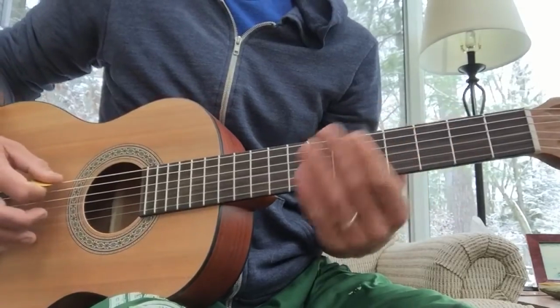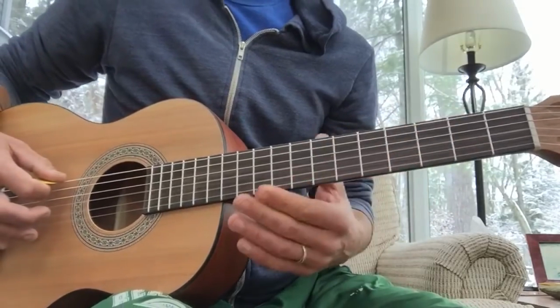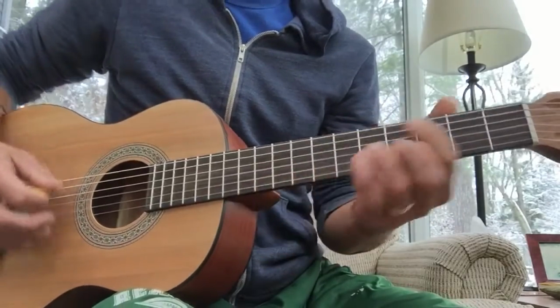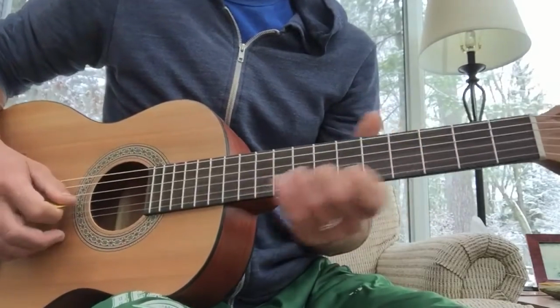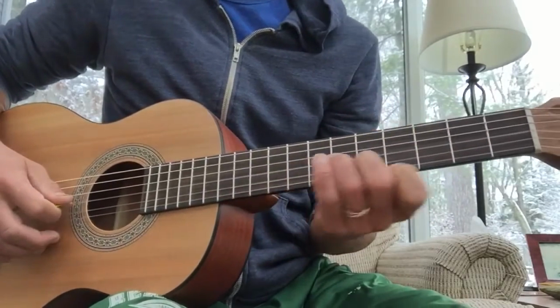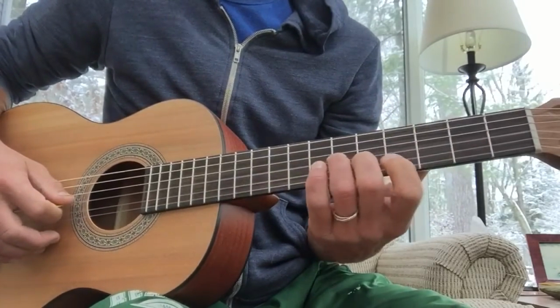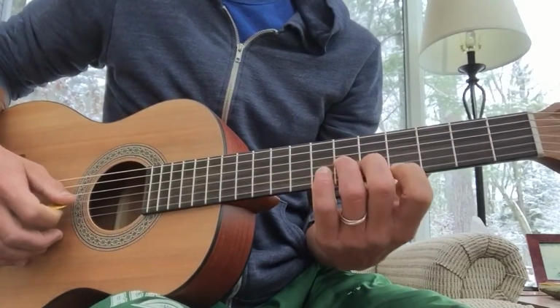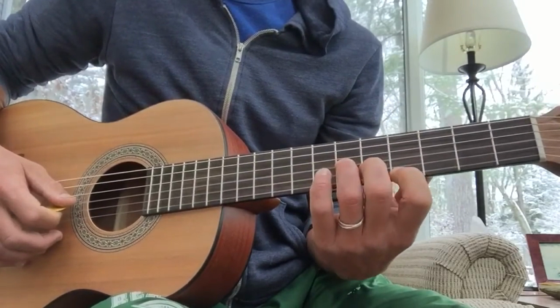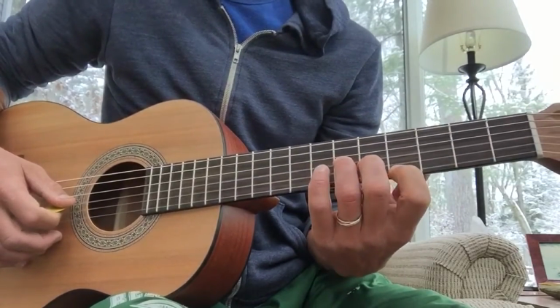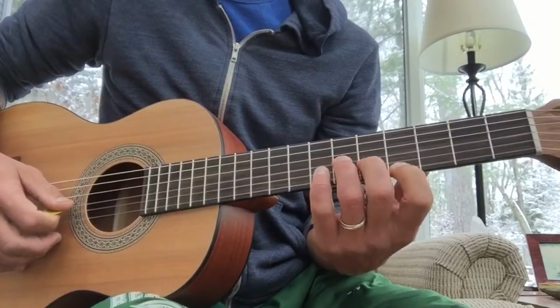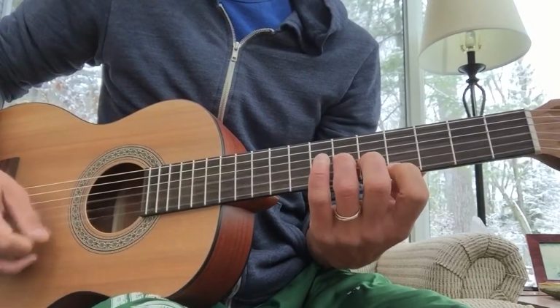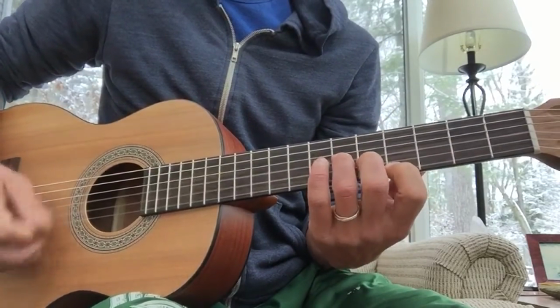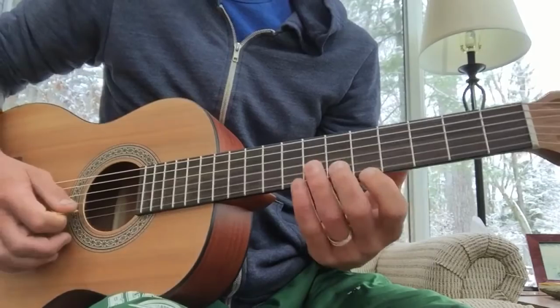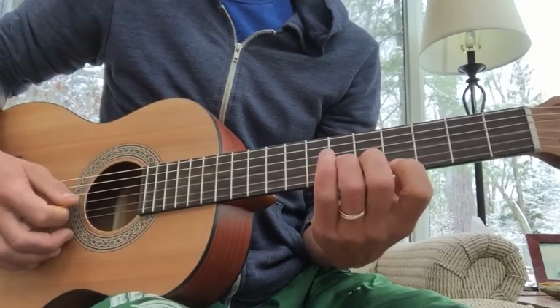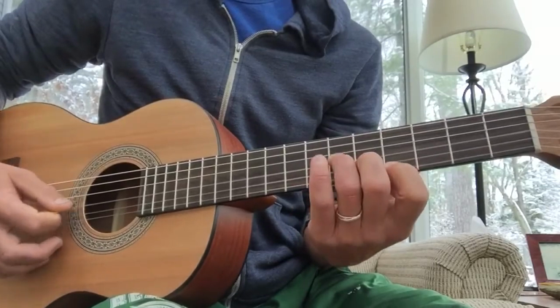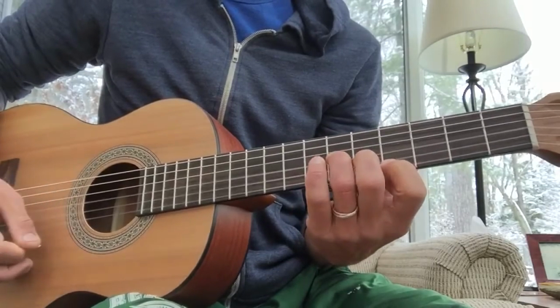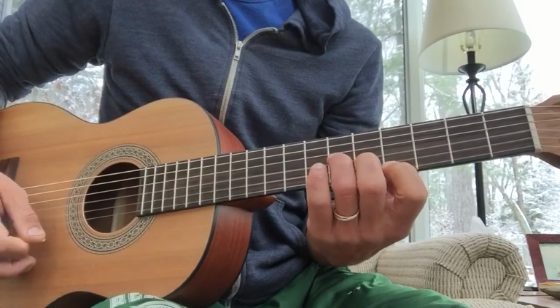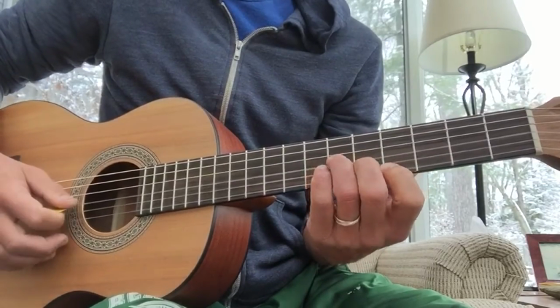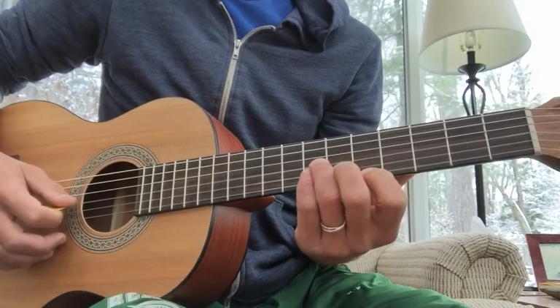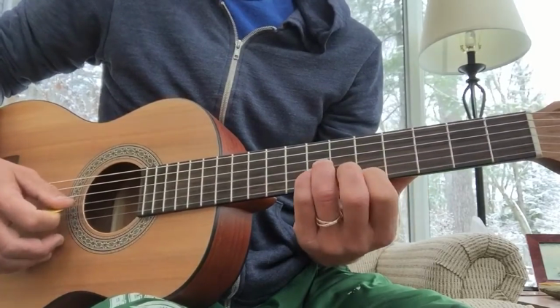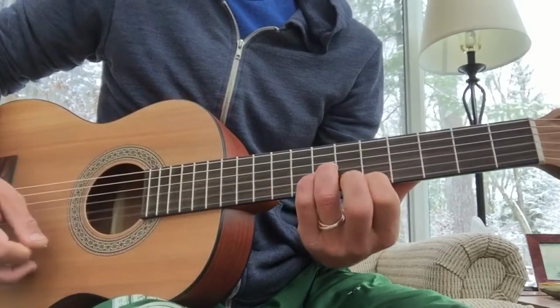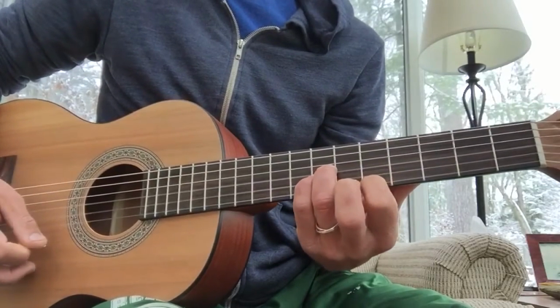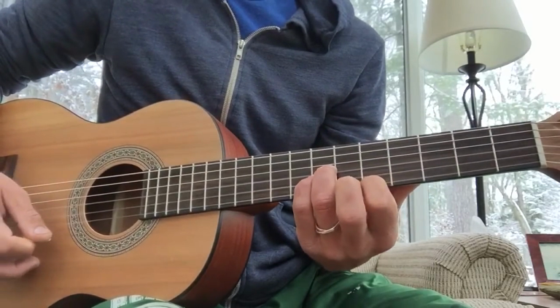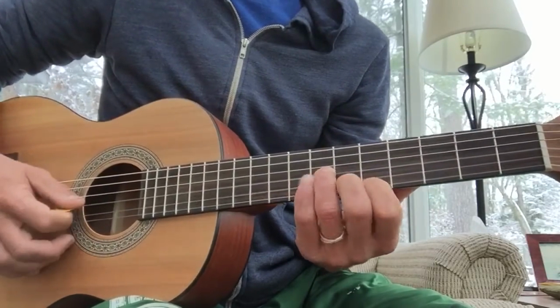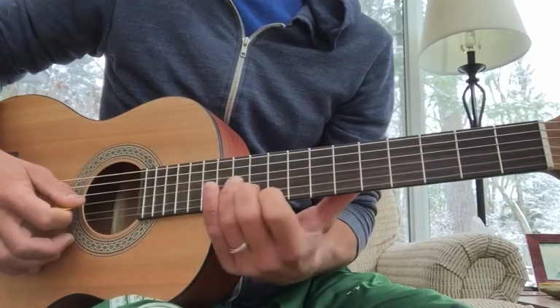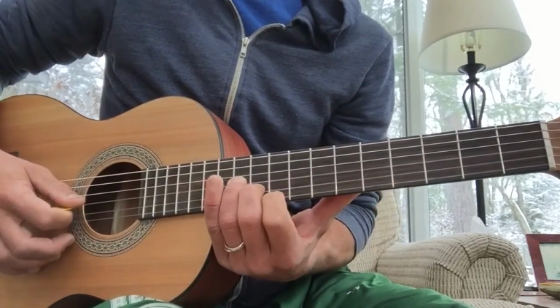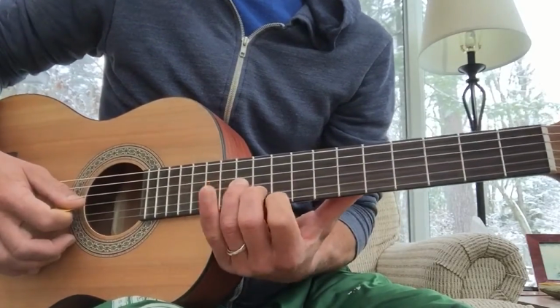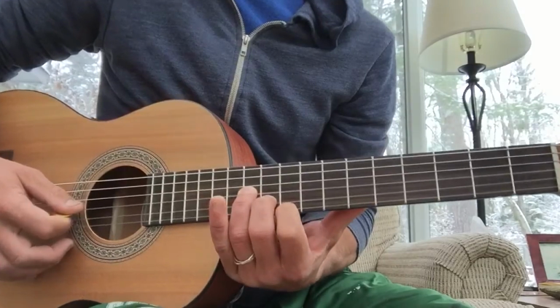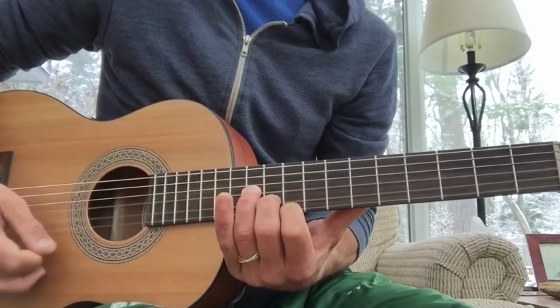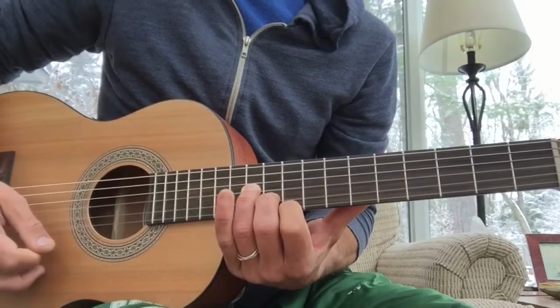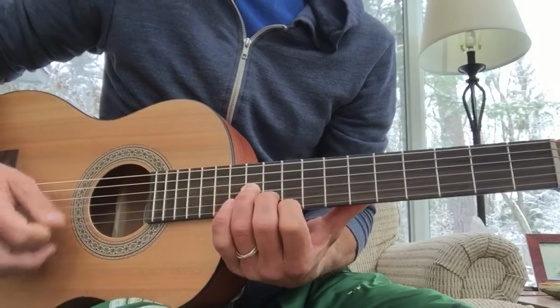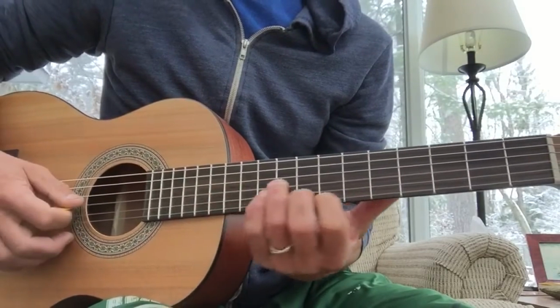And then the other riff is like a D minor triad, D flat minor, D major triad, F sharp minor triad, E.